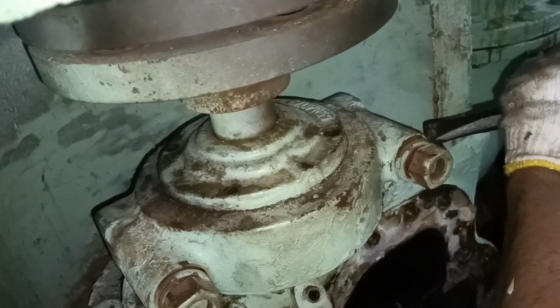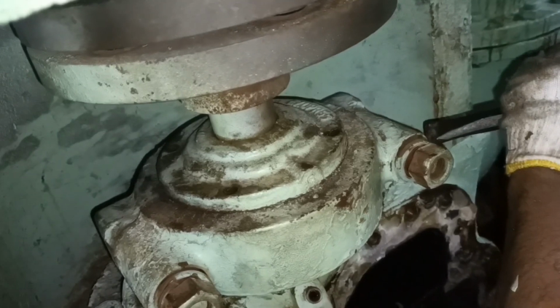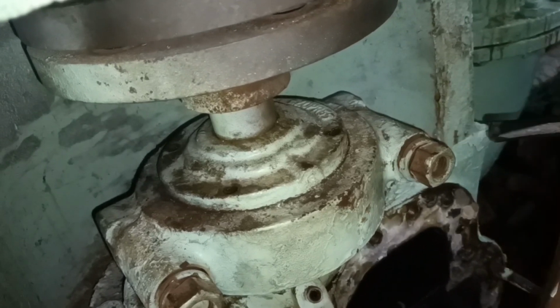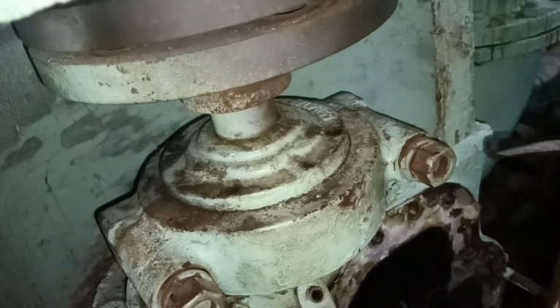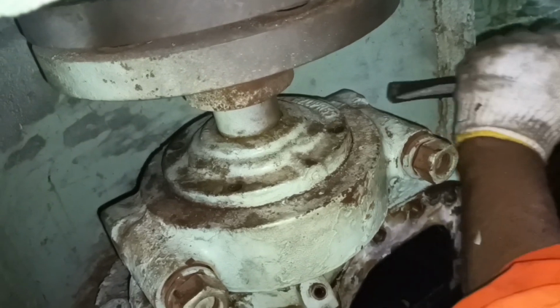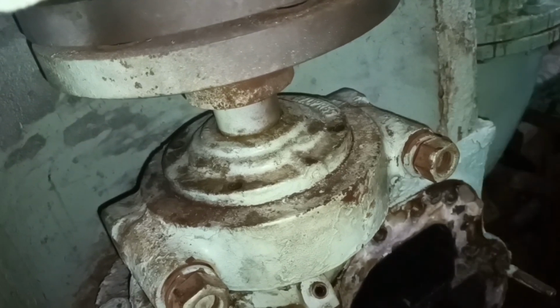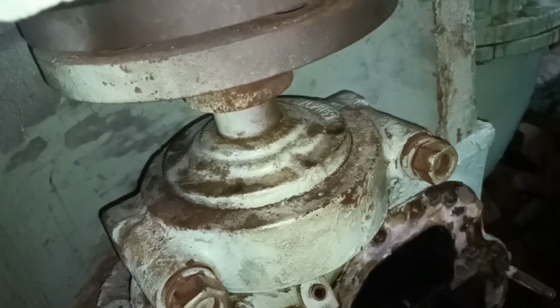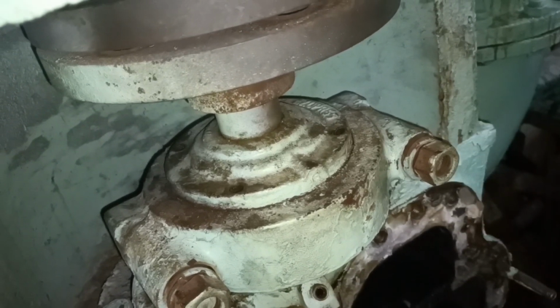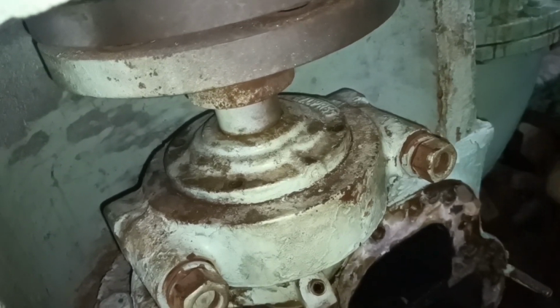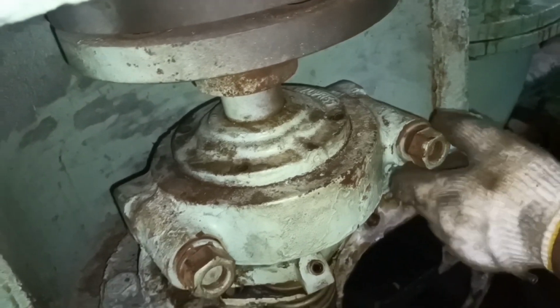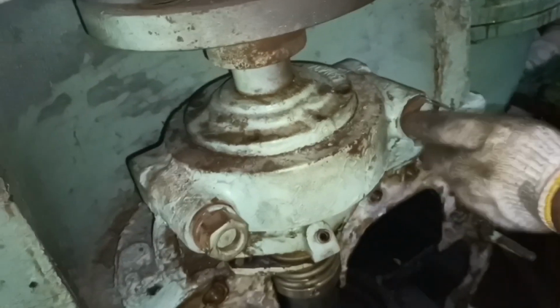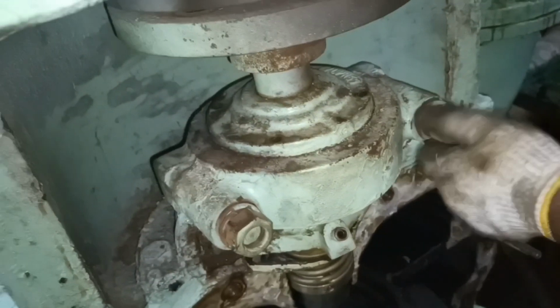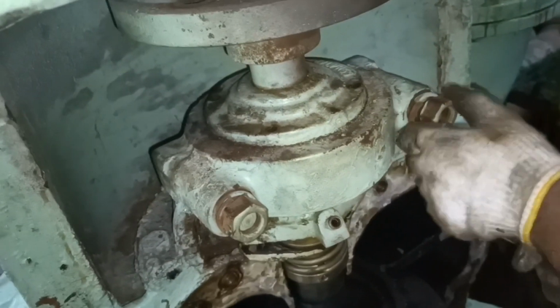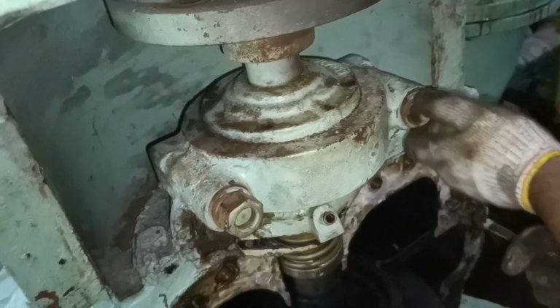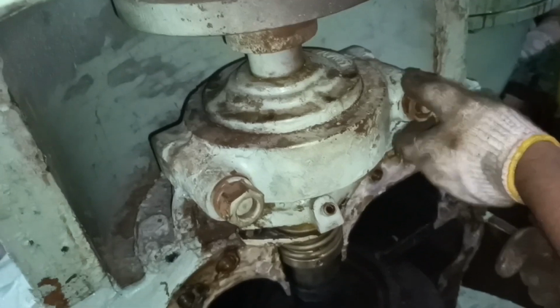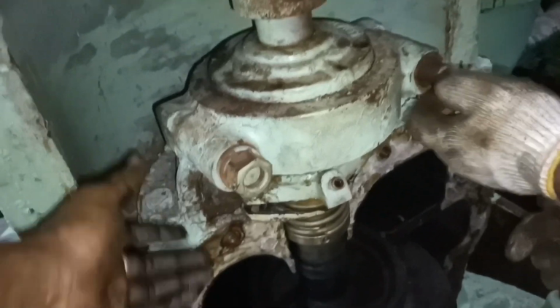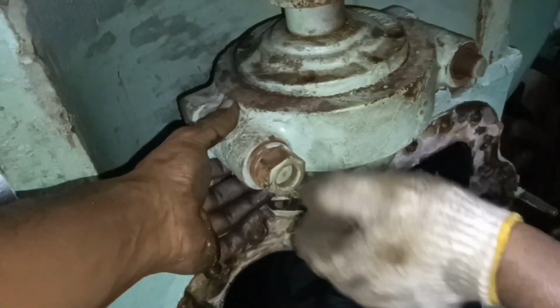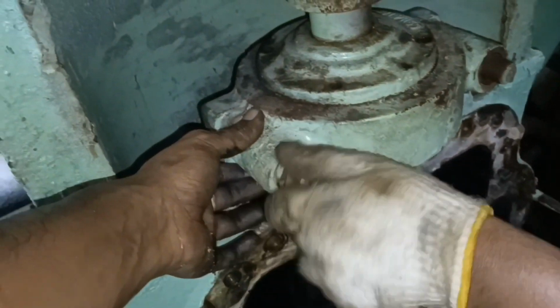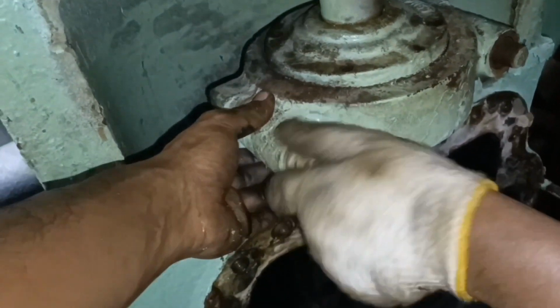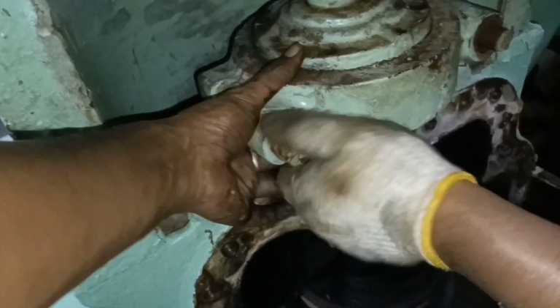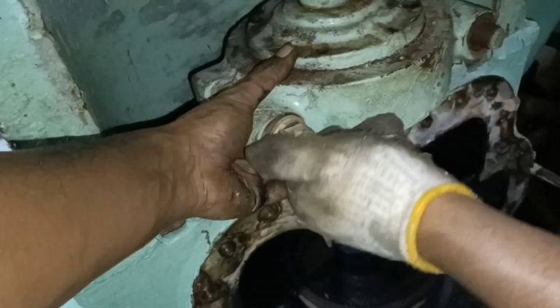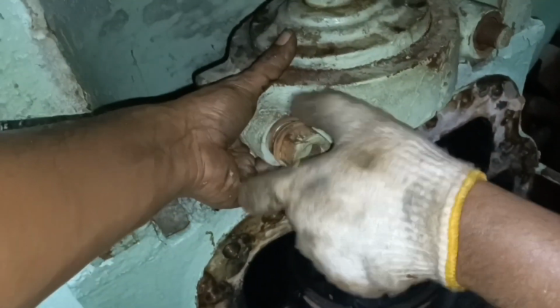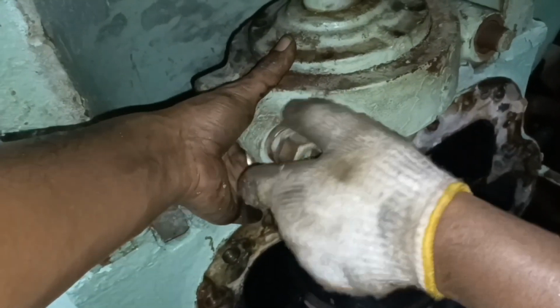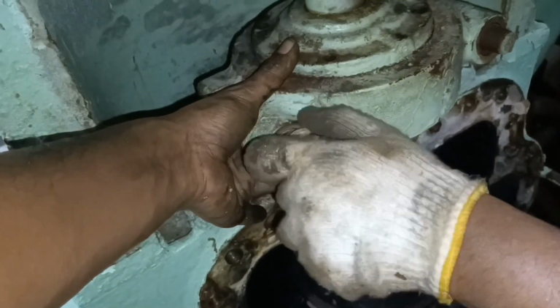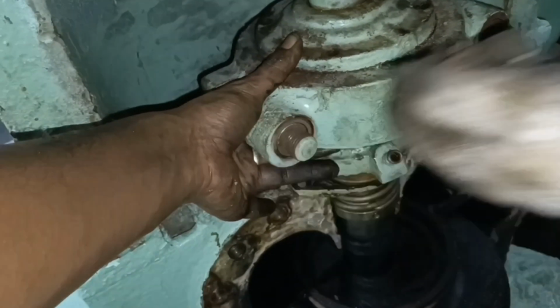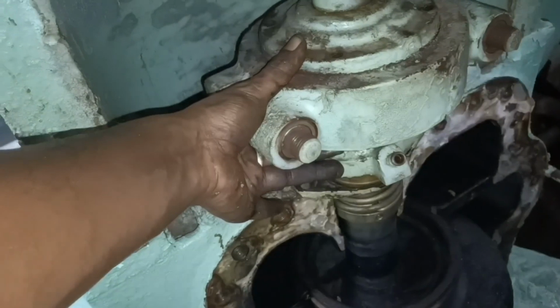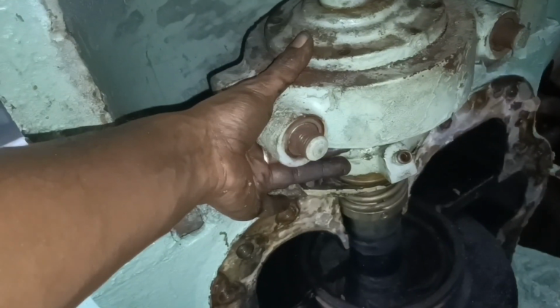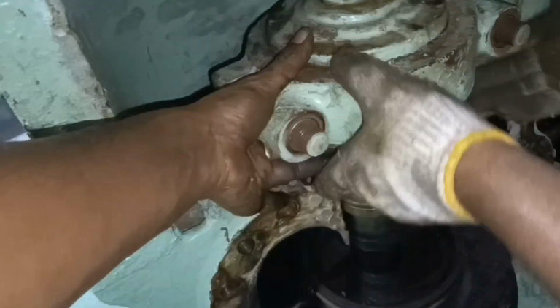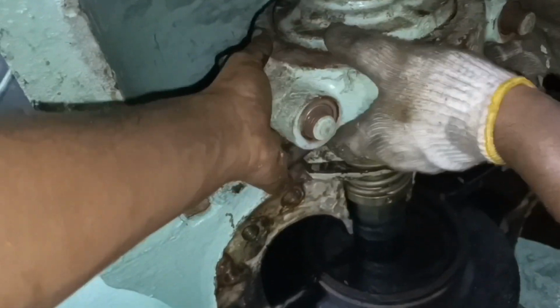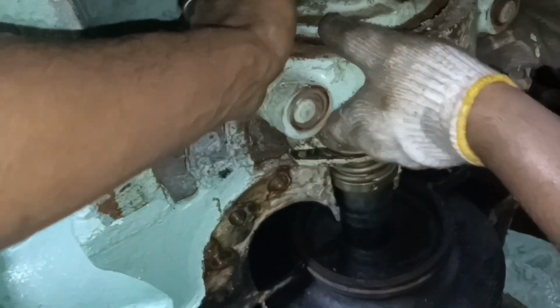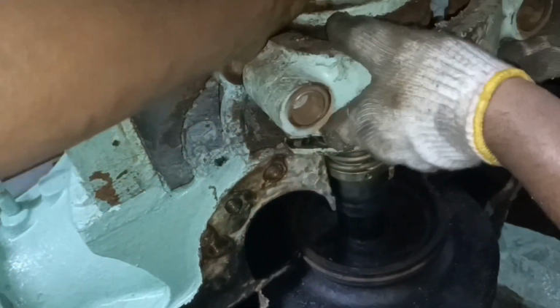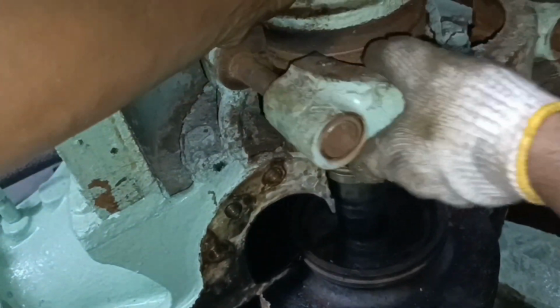Mark one side of the bearing housing before removing it. After marking, loosen the nuts and remove the bearing housing from place. After you remove the bearing housing, the shaft will be free to remove.